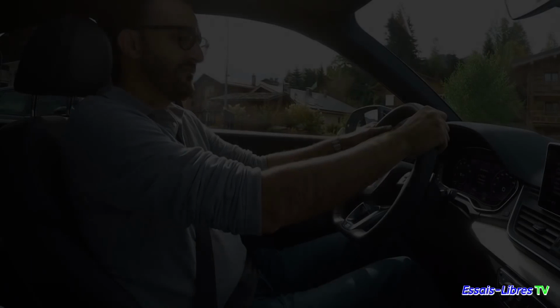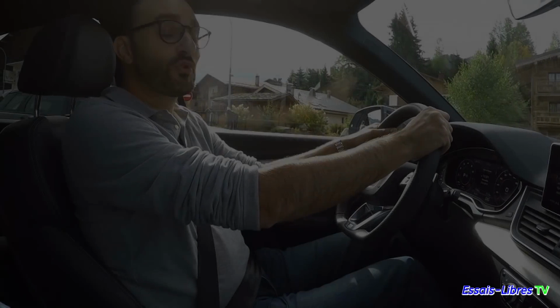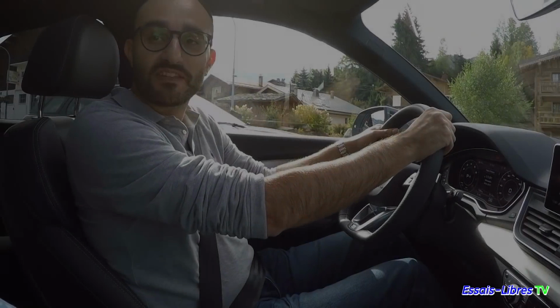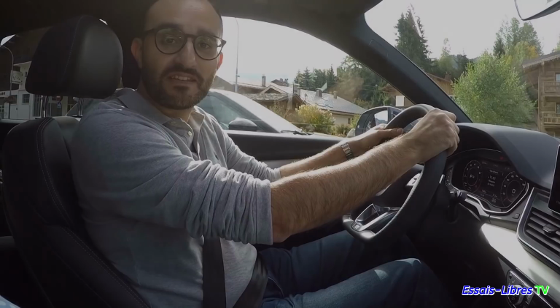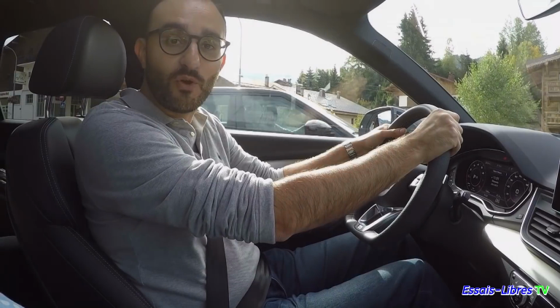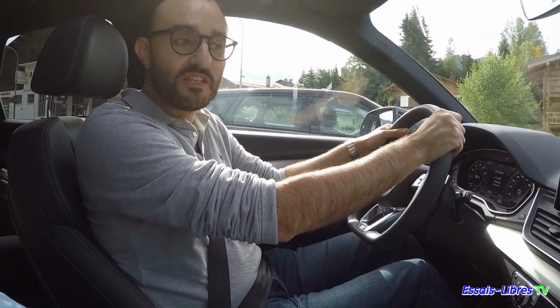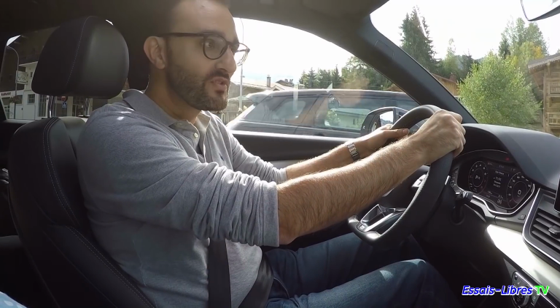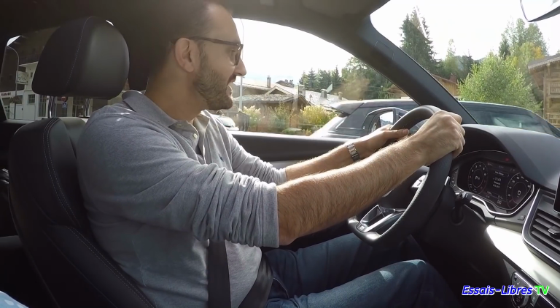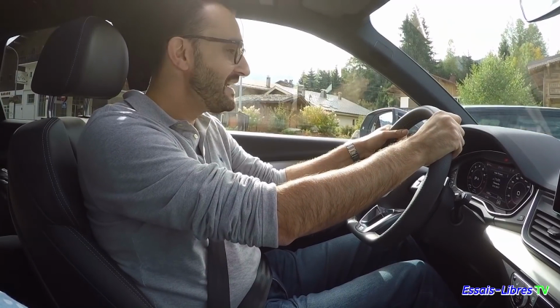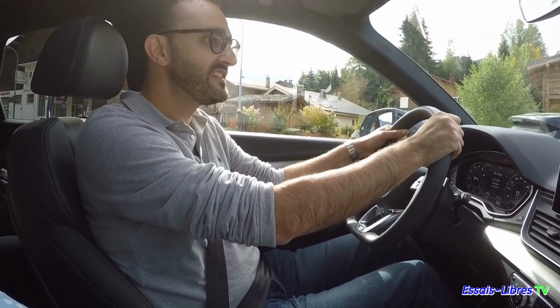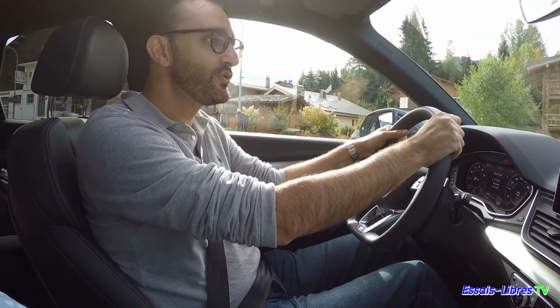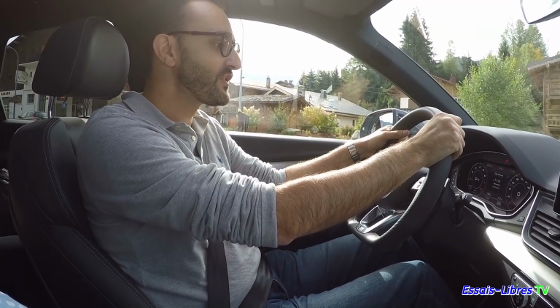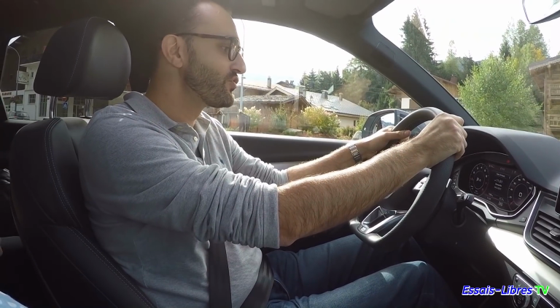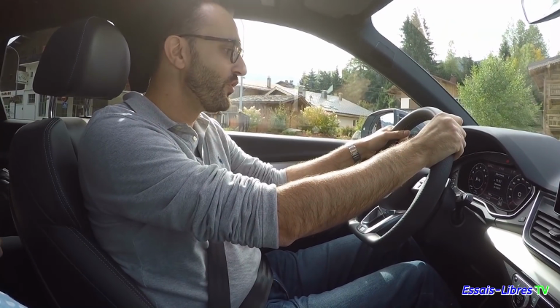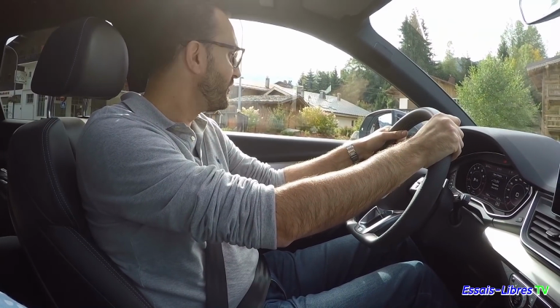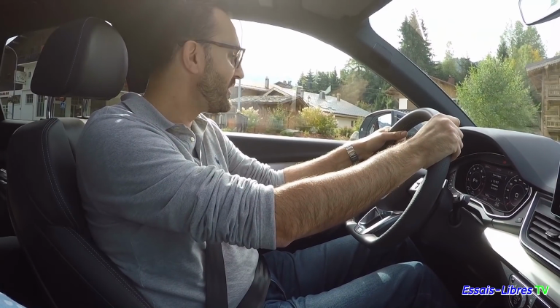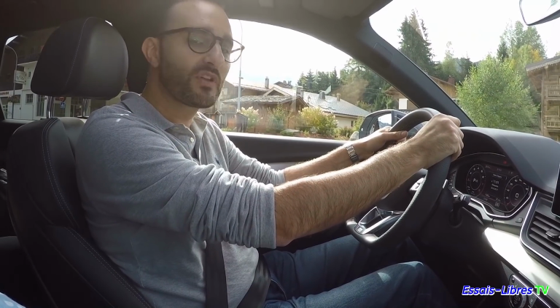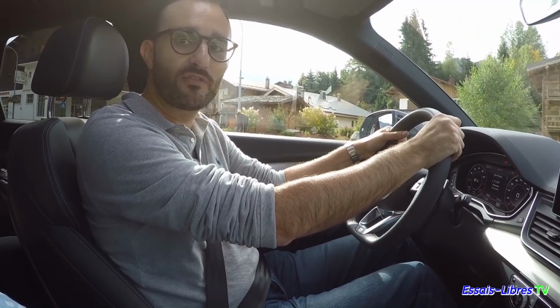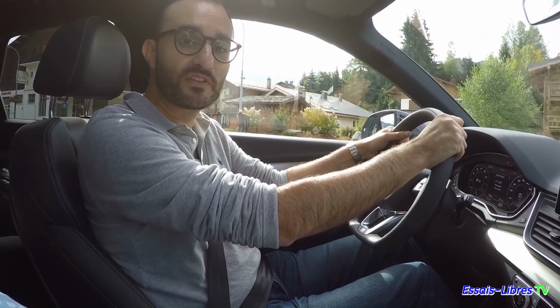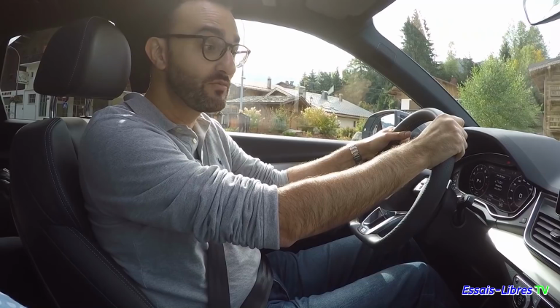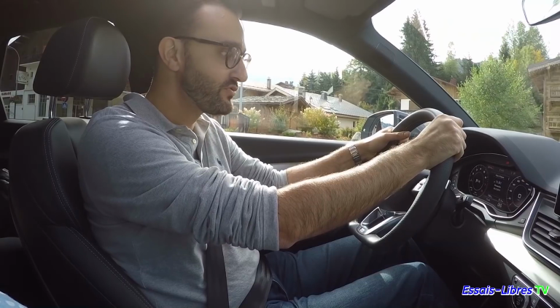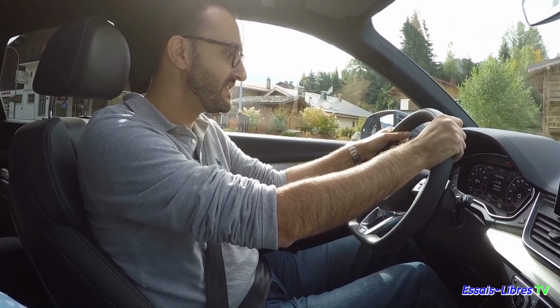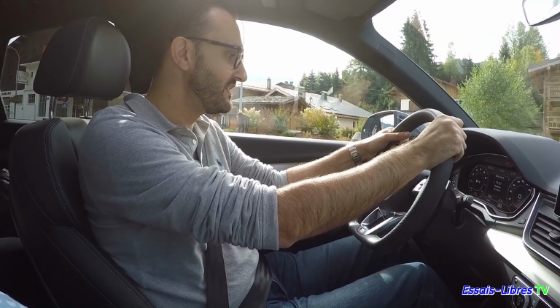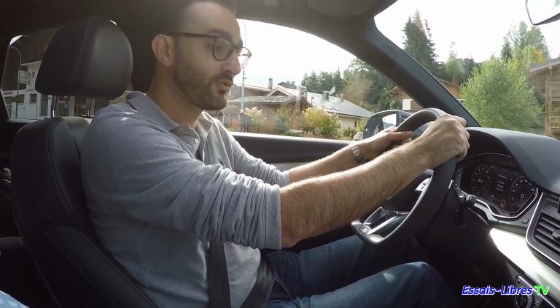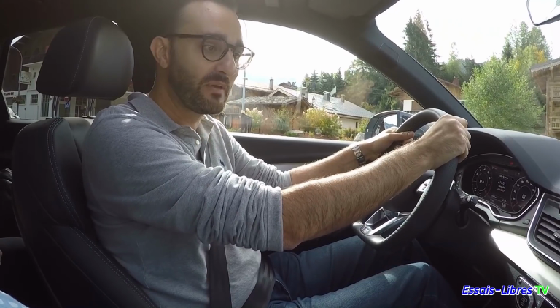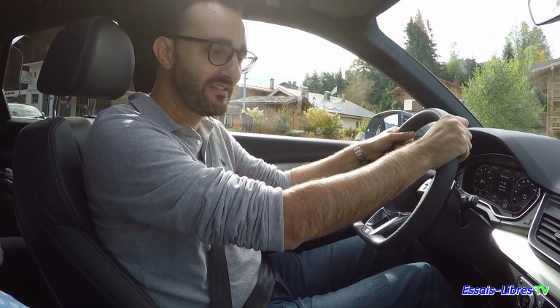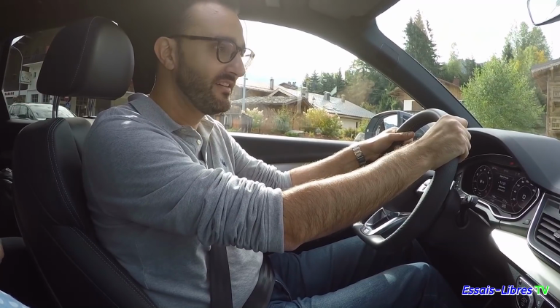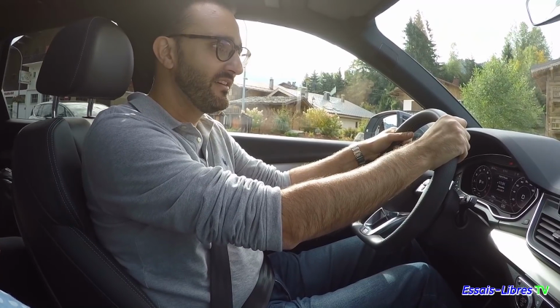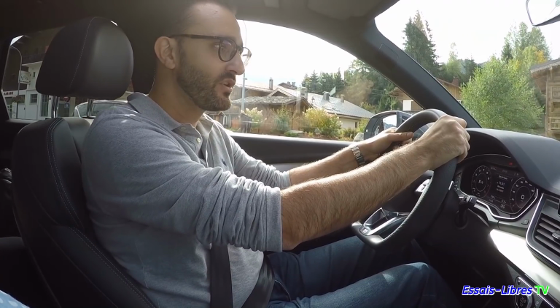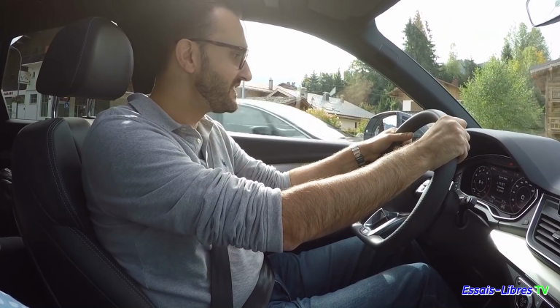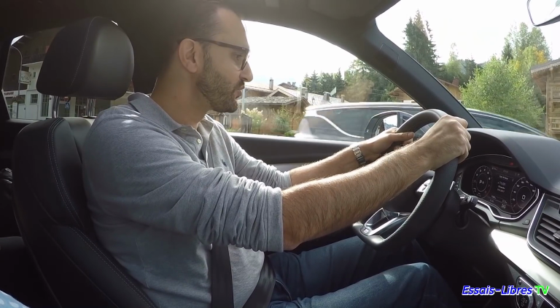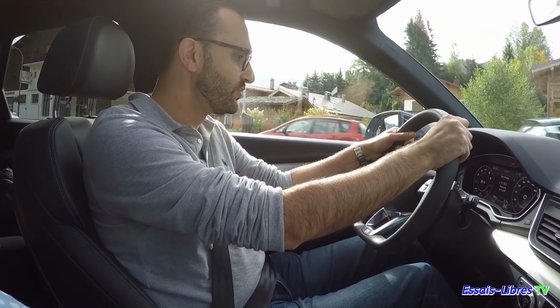Bon, deuxième essai. Audi Q5 TFSI 252 chevaux. On n'a pas eu l'occasion de l'avoir sur essai libre. Je voulais justement l'essayer, ça tombe très bien. Donc là, on va l'essayer sur route.